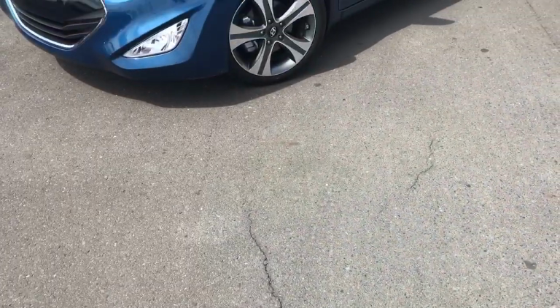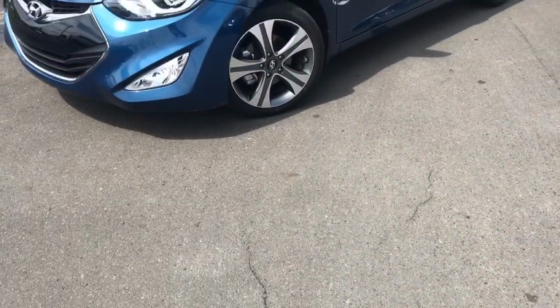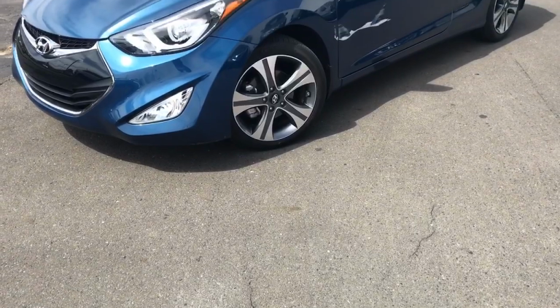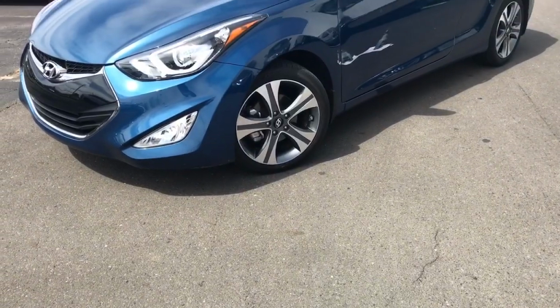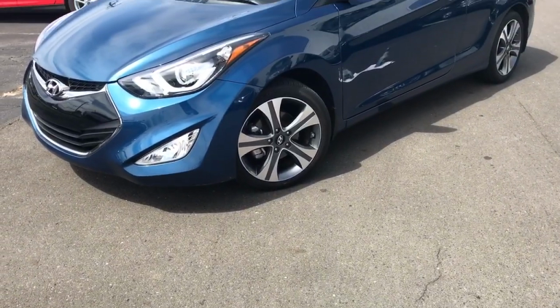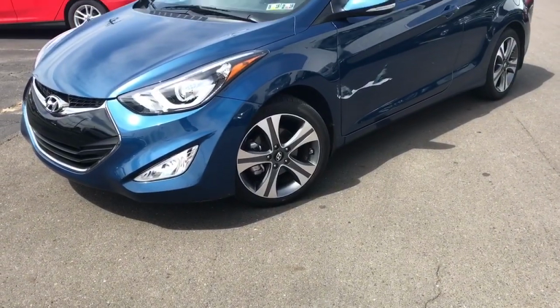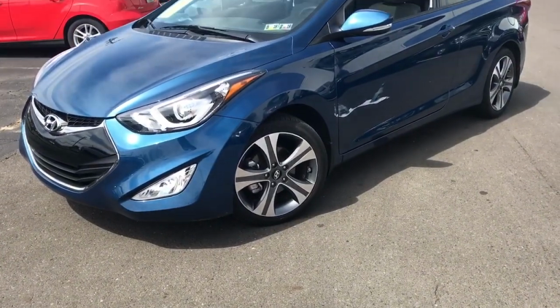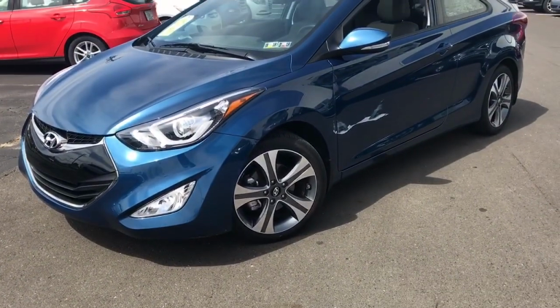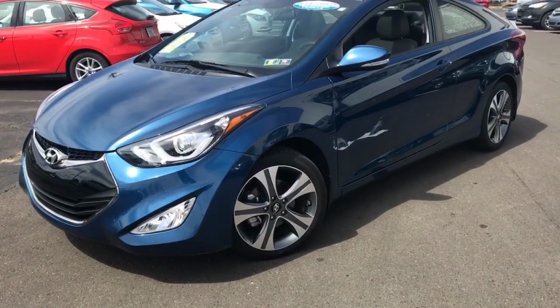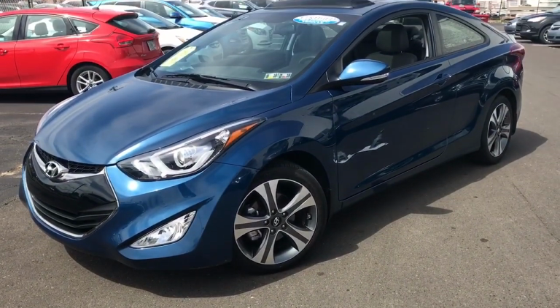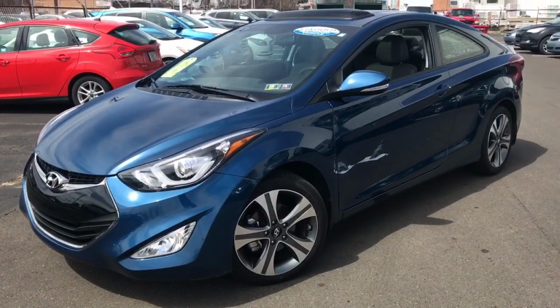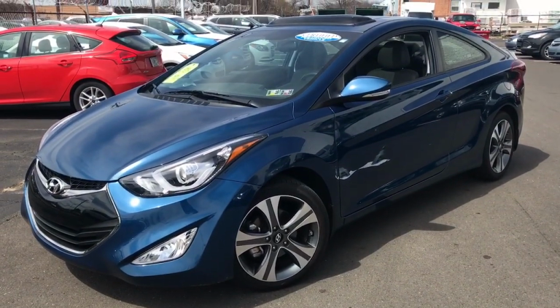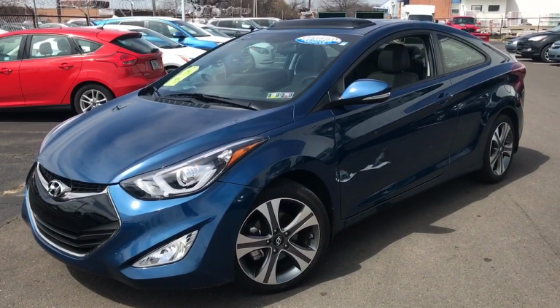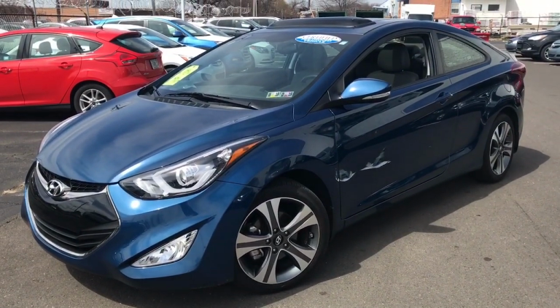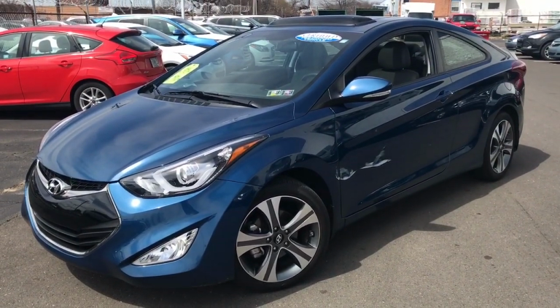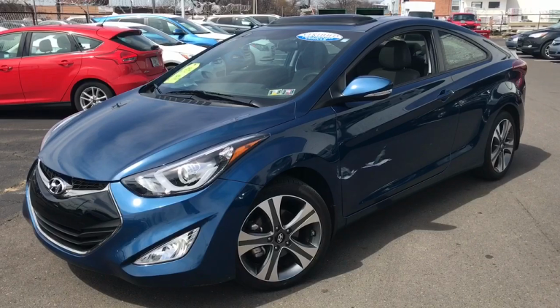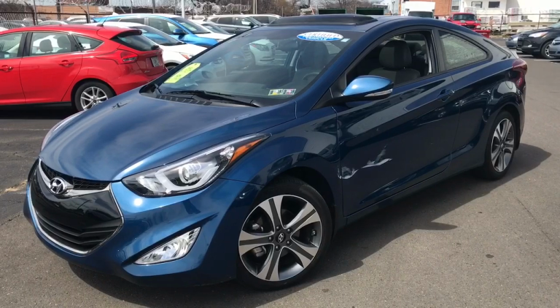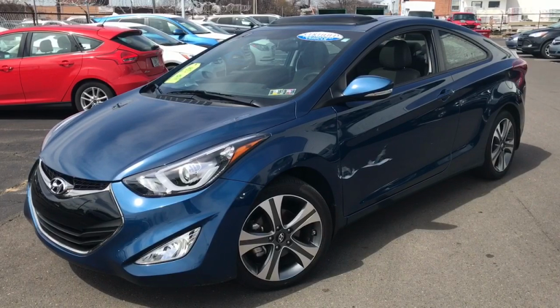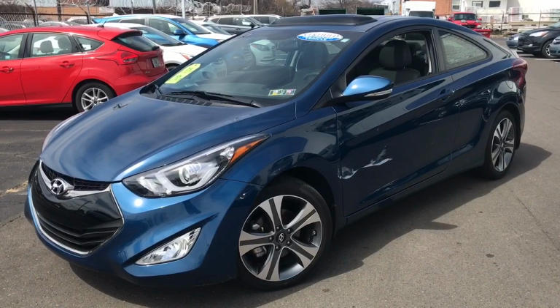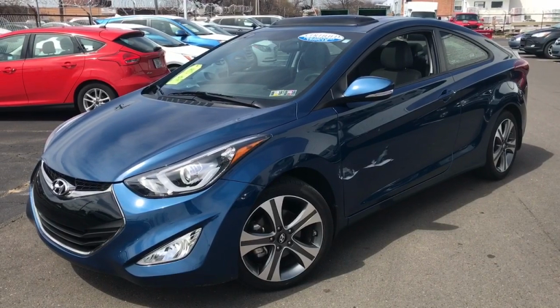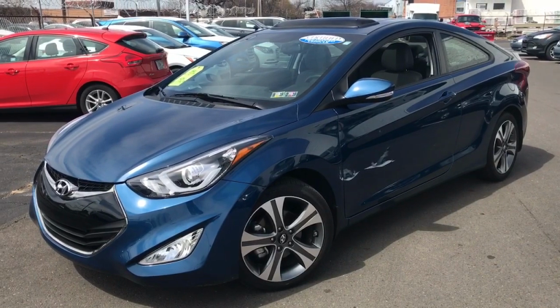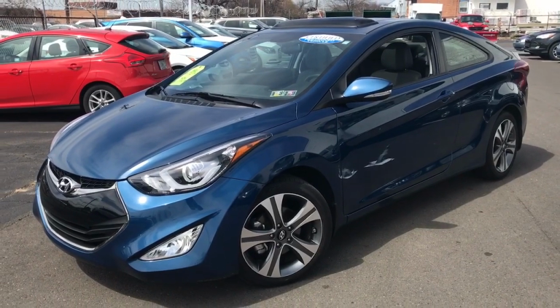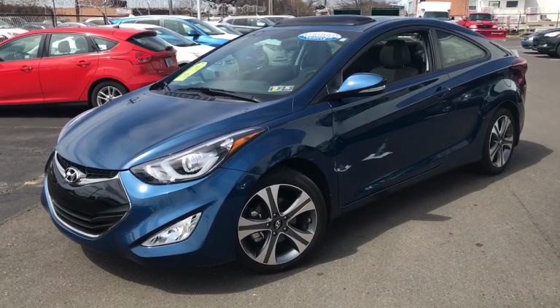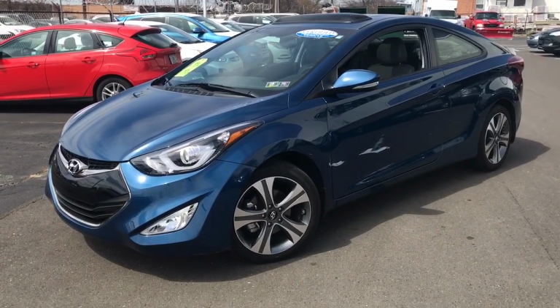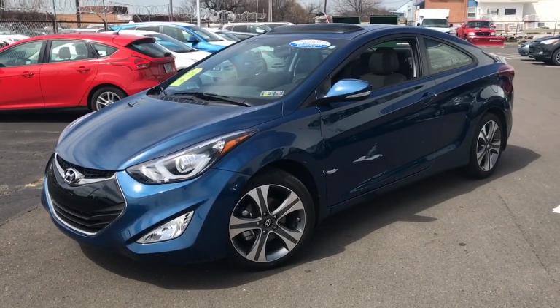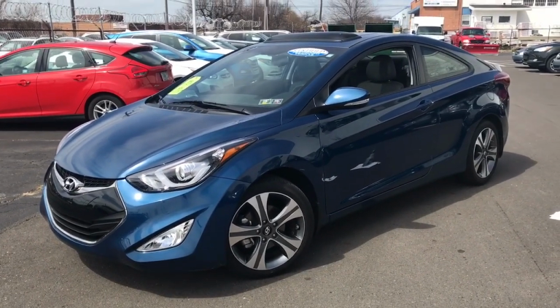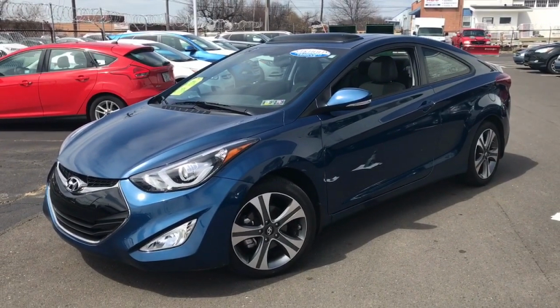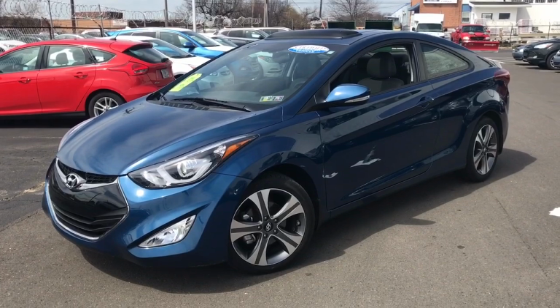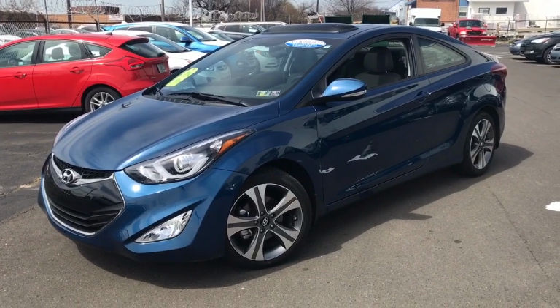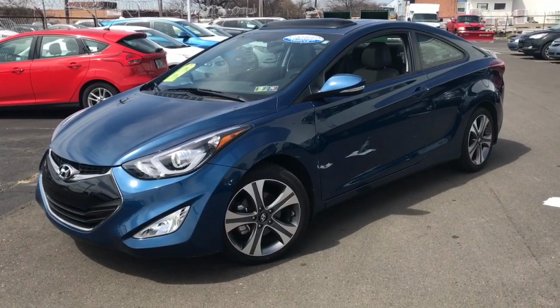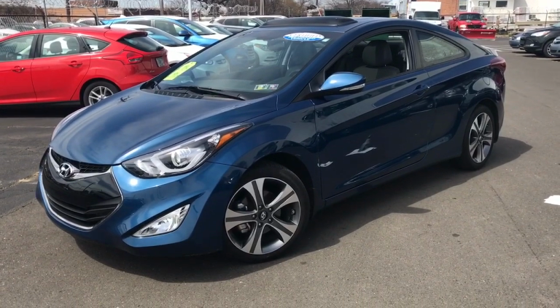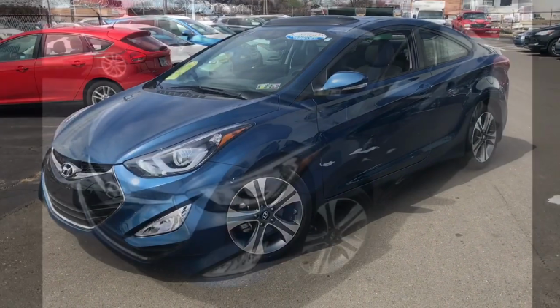I'm located in Northeast Philadelphia at Faulkner Hyundai, 11500 Roosevelt Boulevard. My number is 215-904-4200, extension 111, or you can call or text me on my cell phone at 267-266-5406.